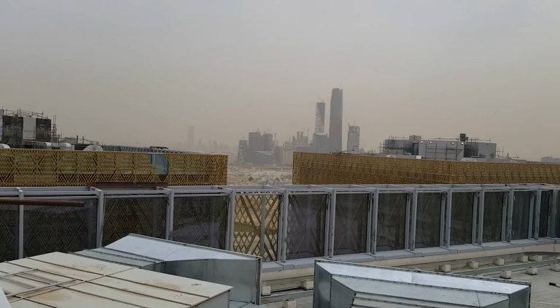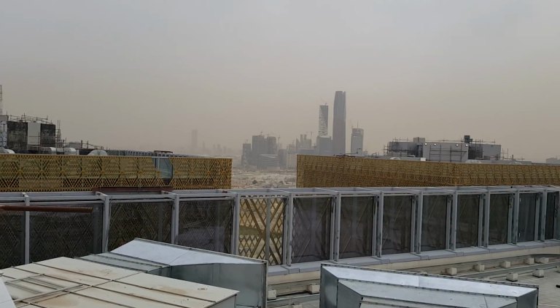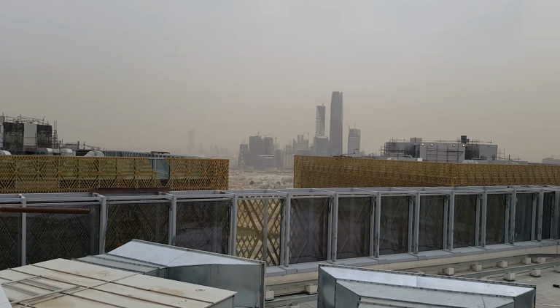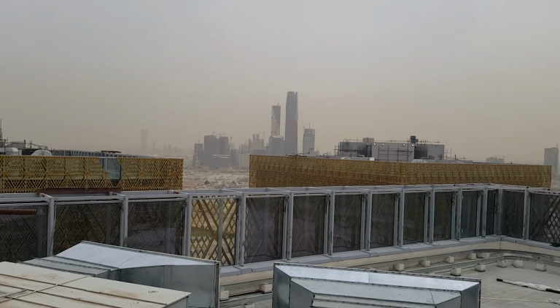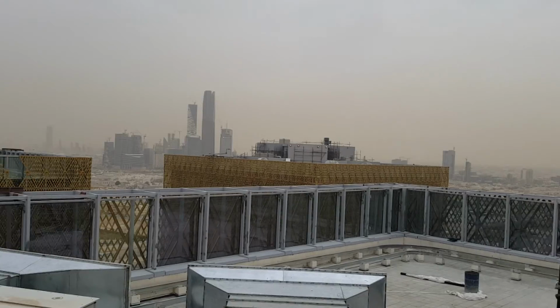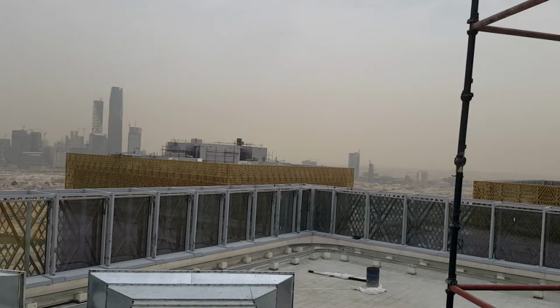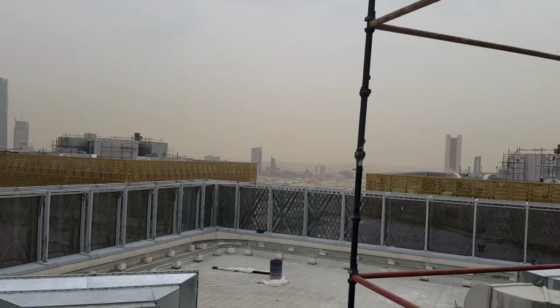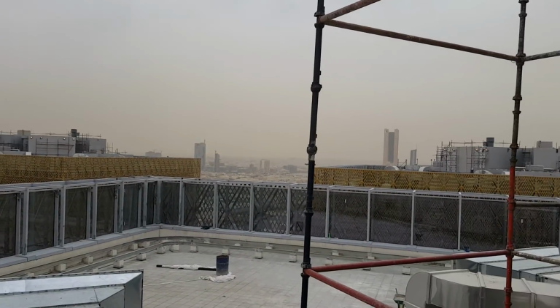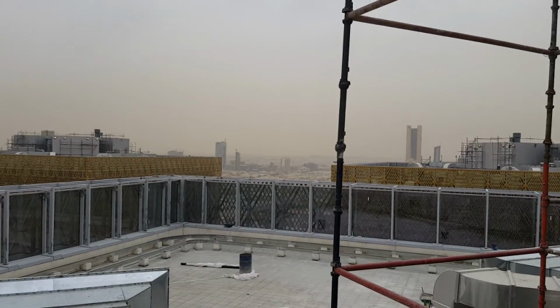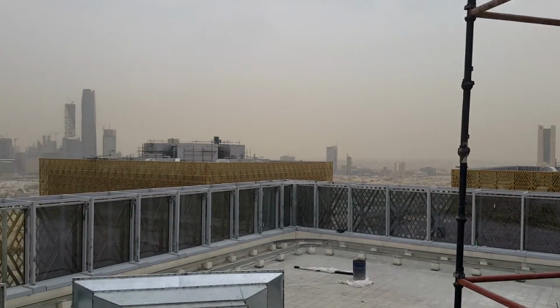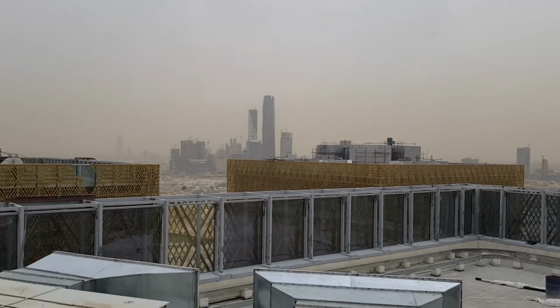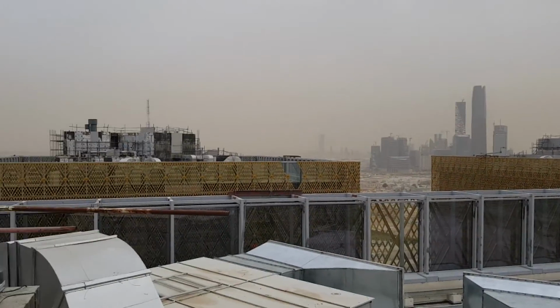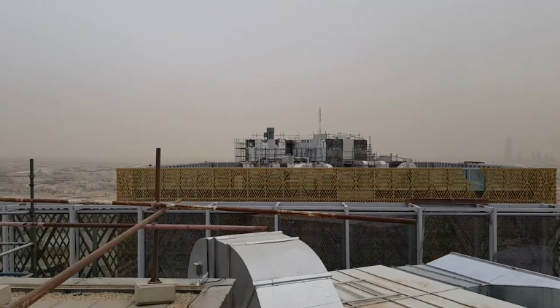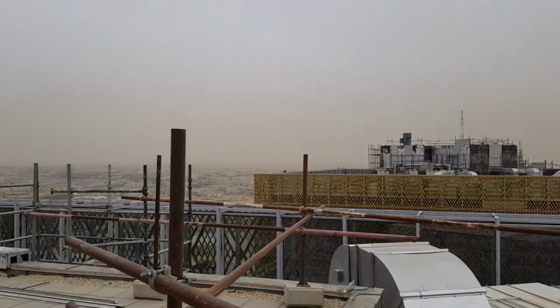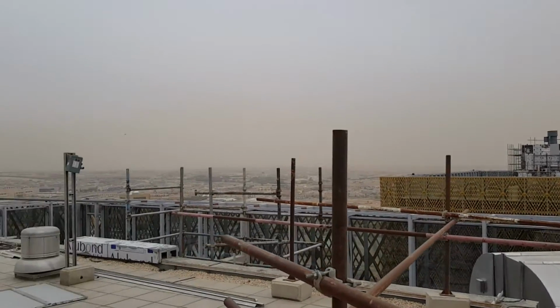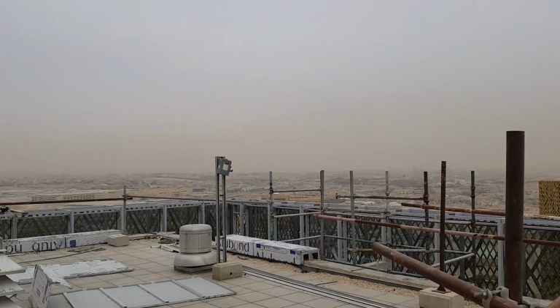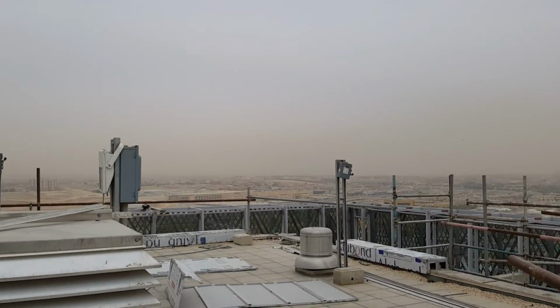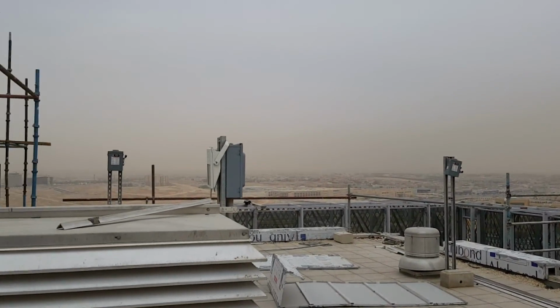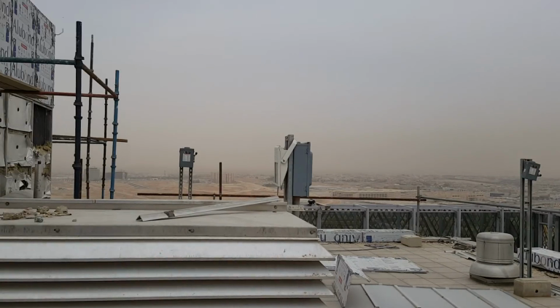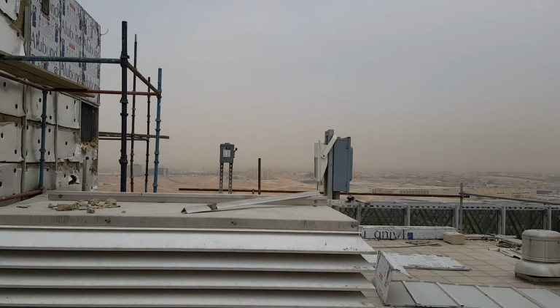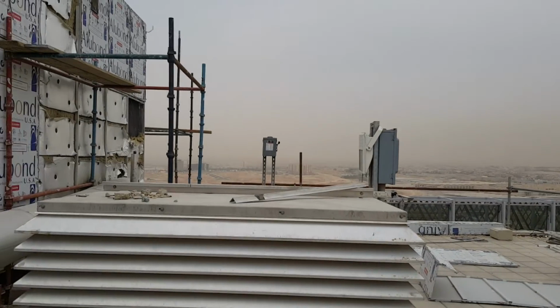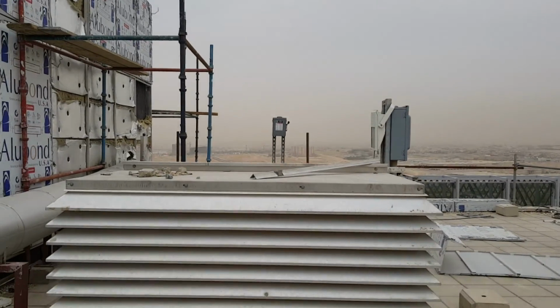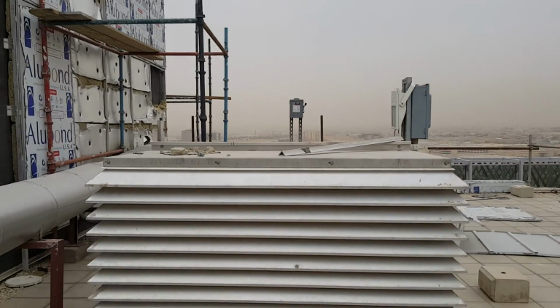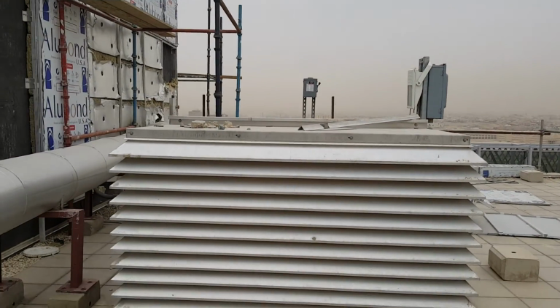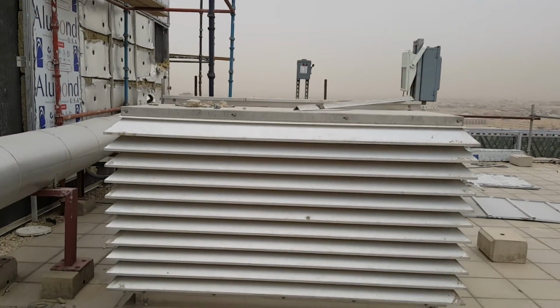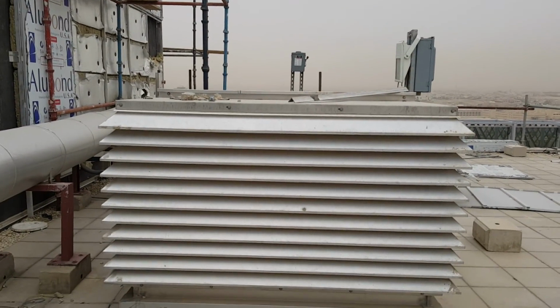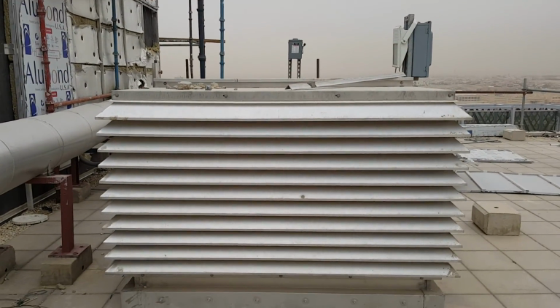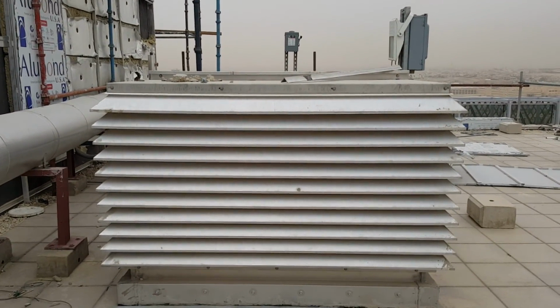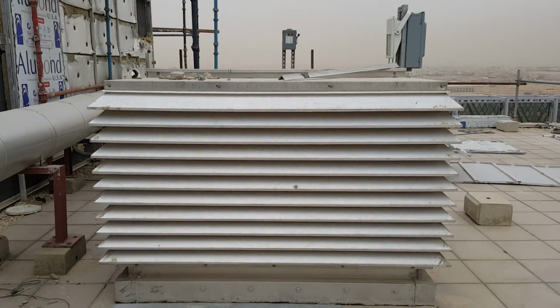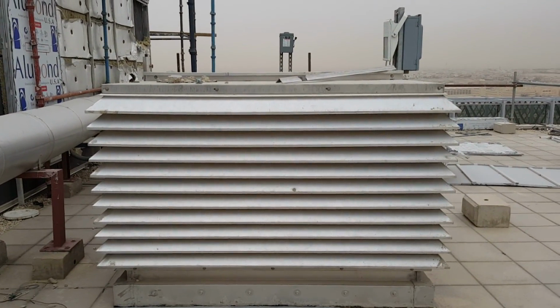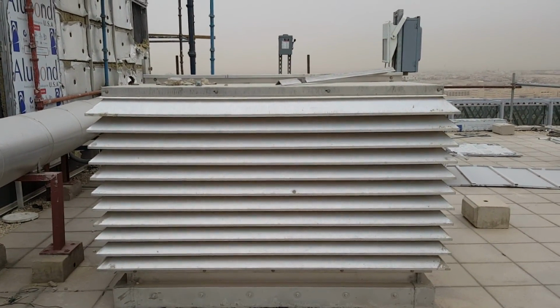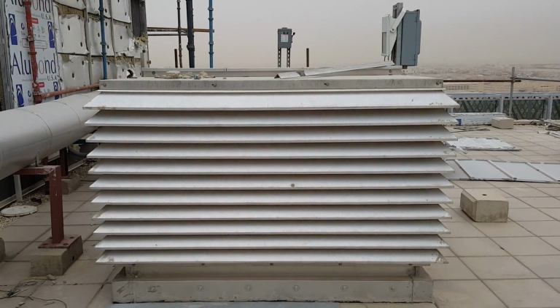Hope you enjoy this video. You can also see Riyadh CT — this is the ITCC project. You can see the KFD, and I am at Level 22, so you can see all of Riyadh CT from here.